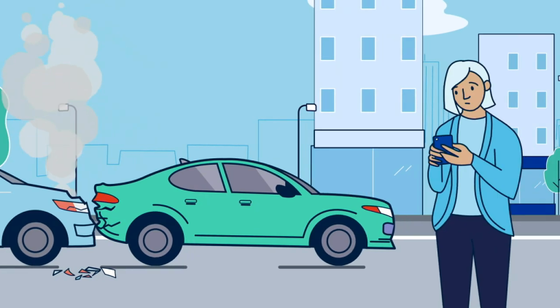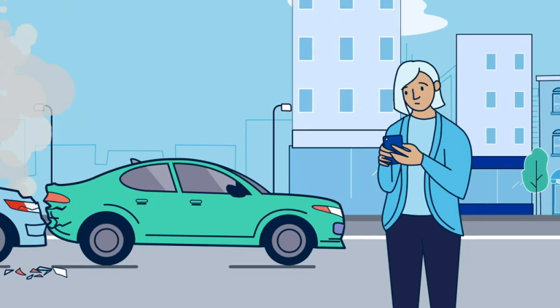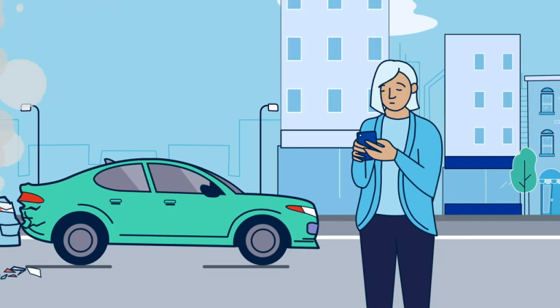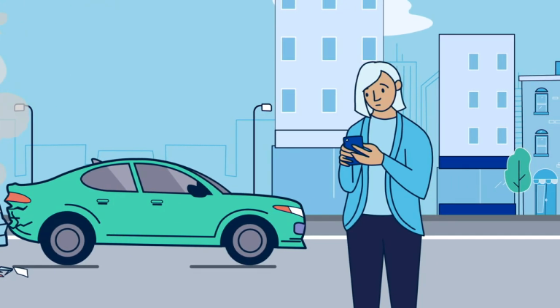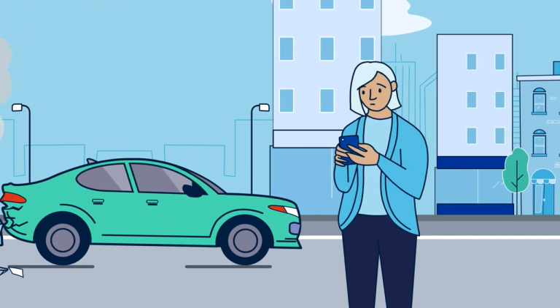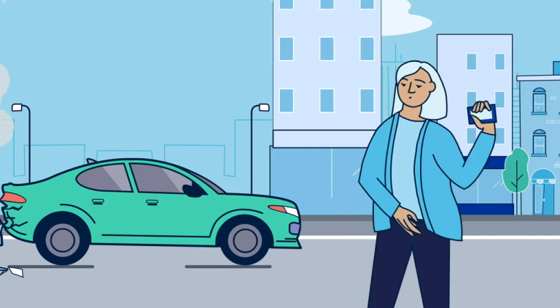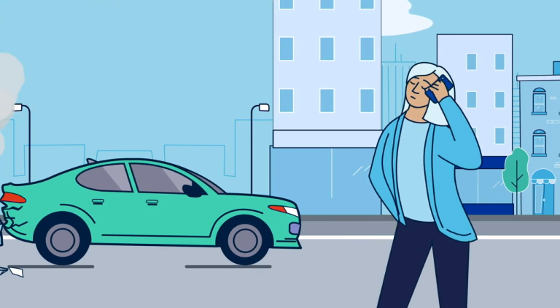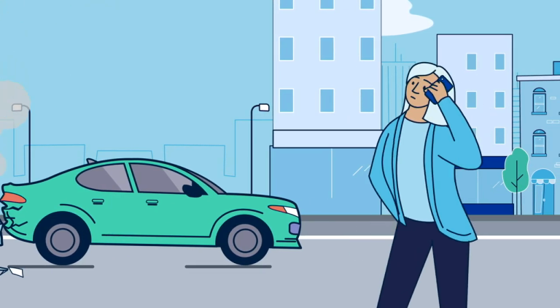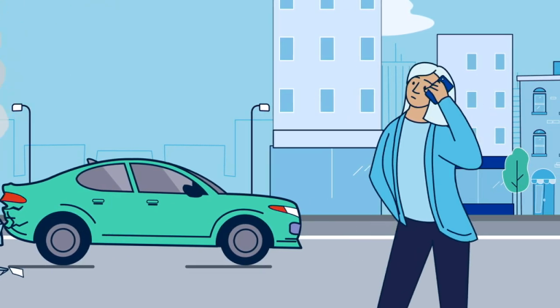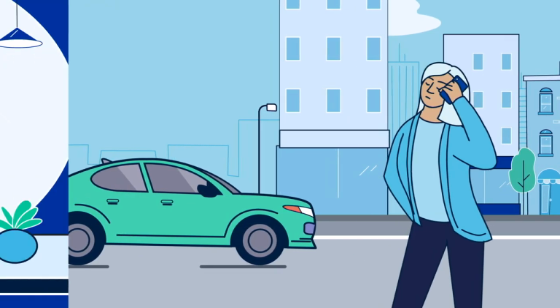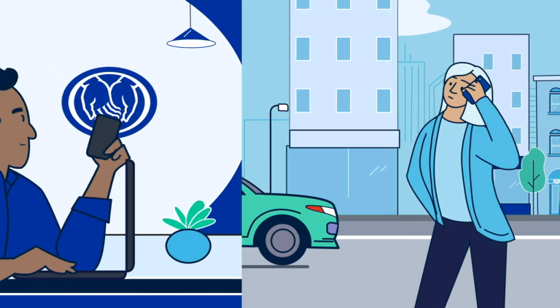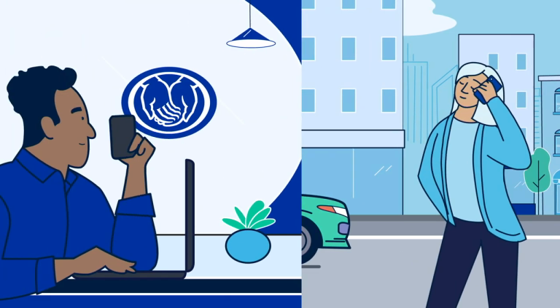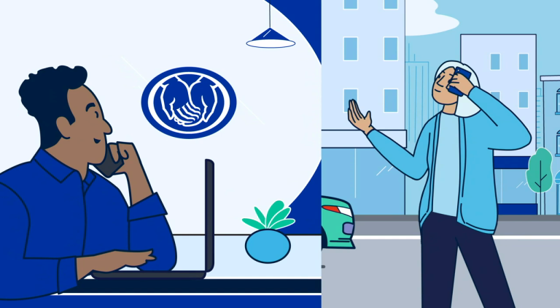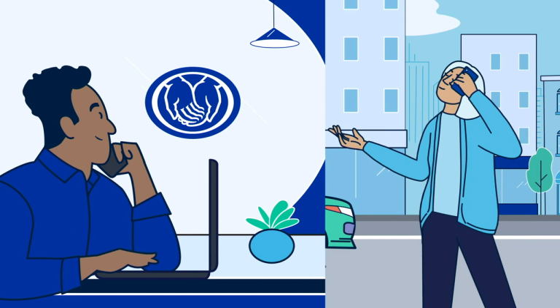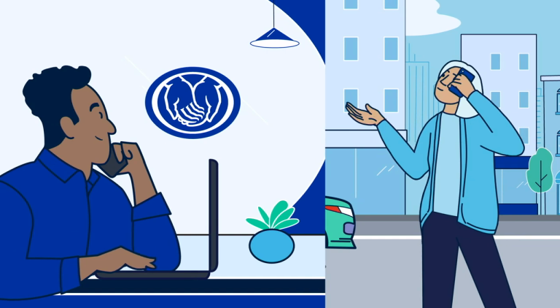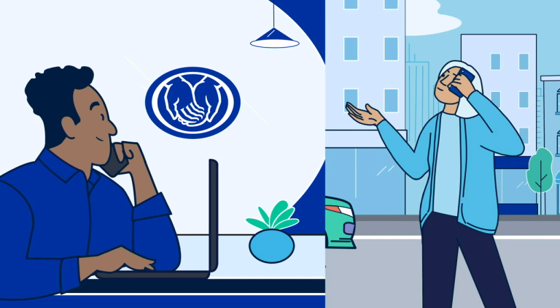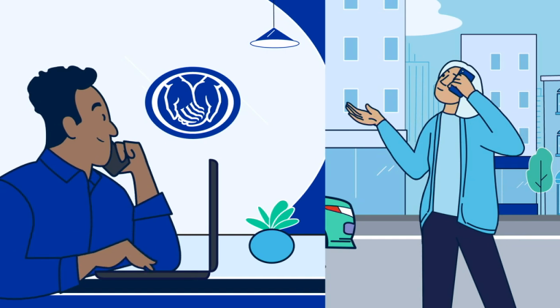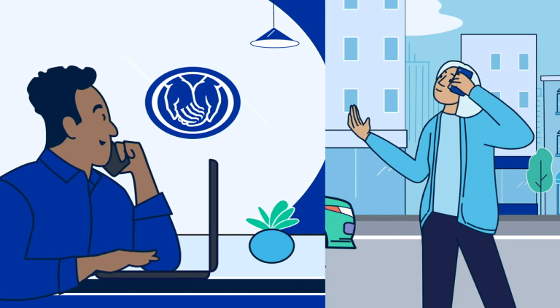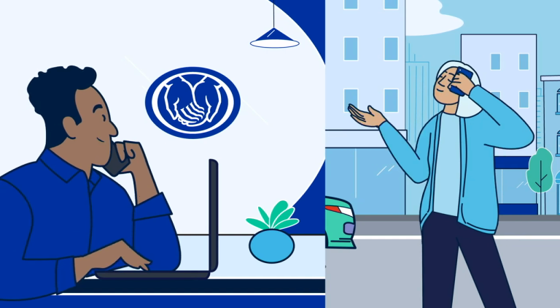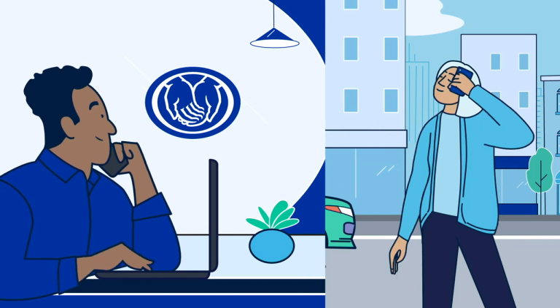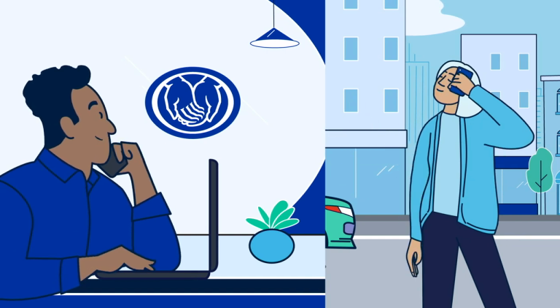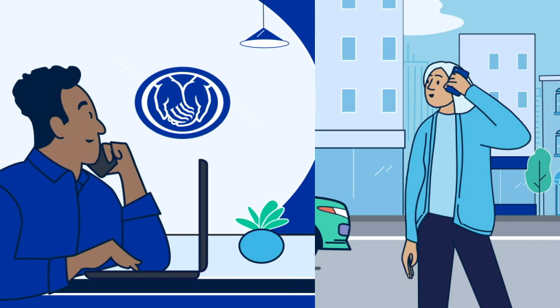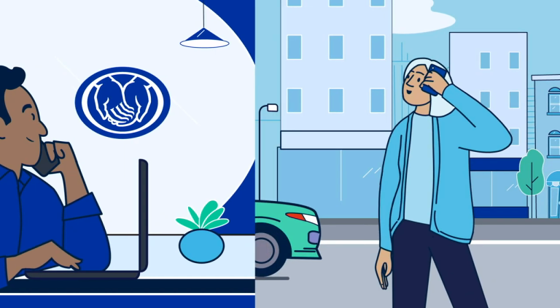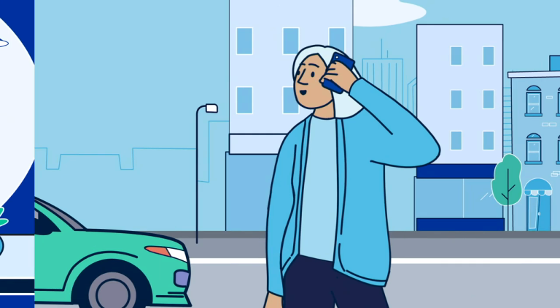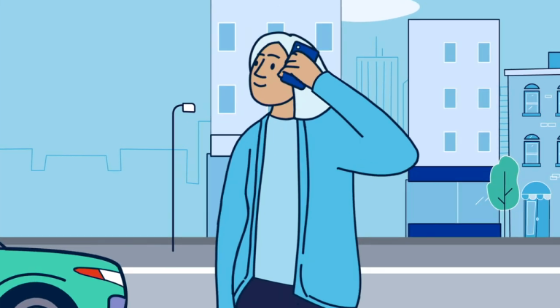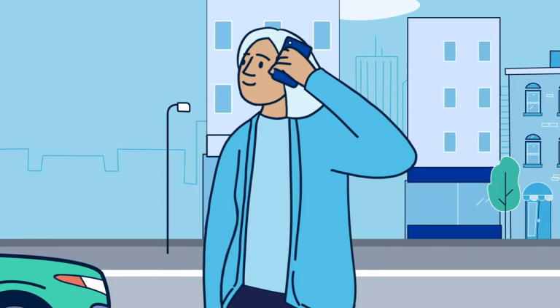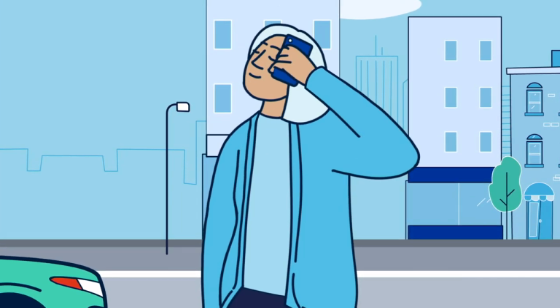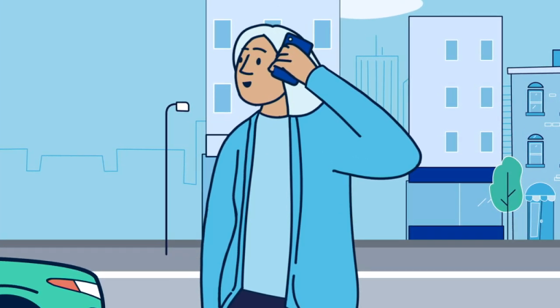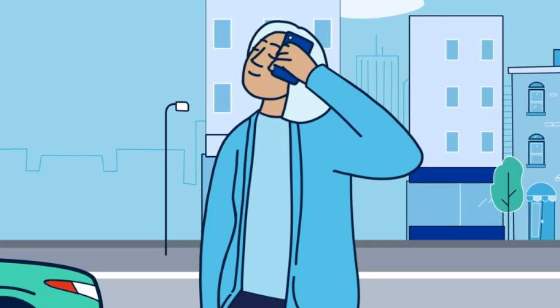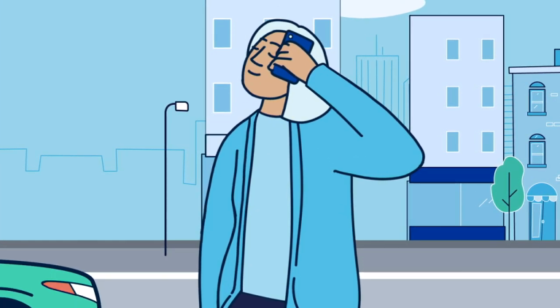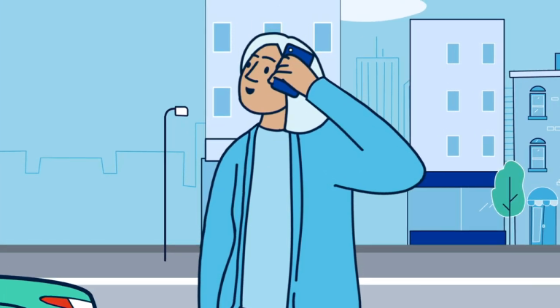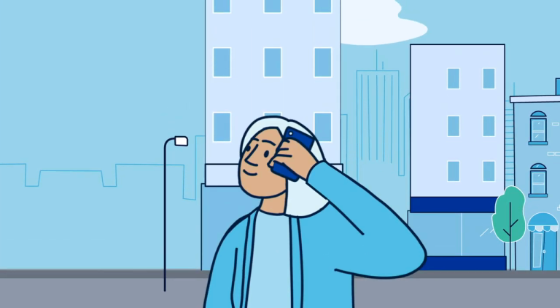First, call the police for help. Then, as soon as you can, reach out to your insurer and provide them with information about the accident. They'll be a helpful resource for understanding your policy's details and answering any questions.